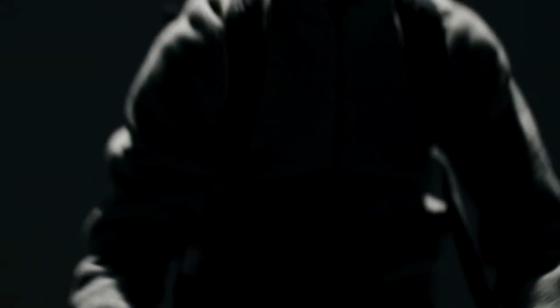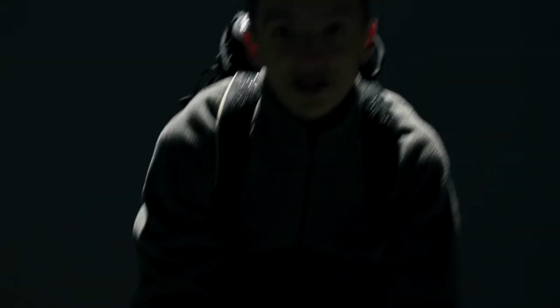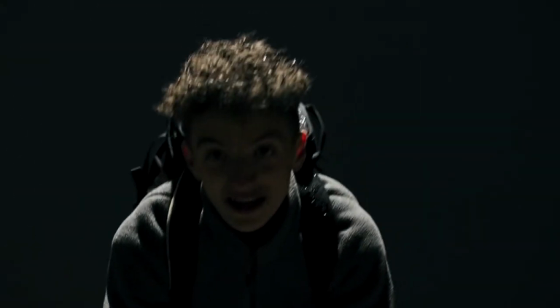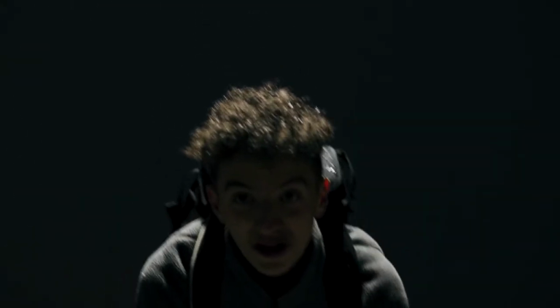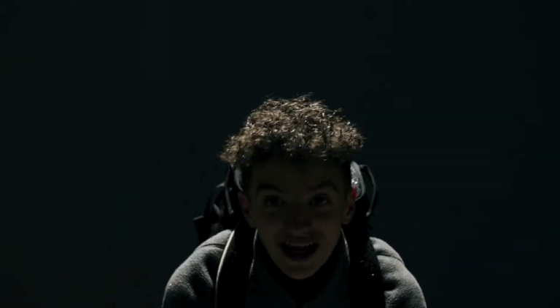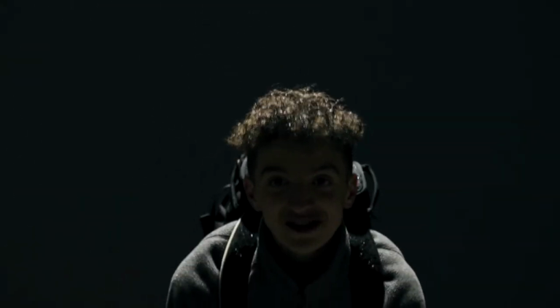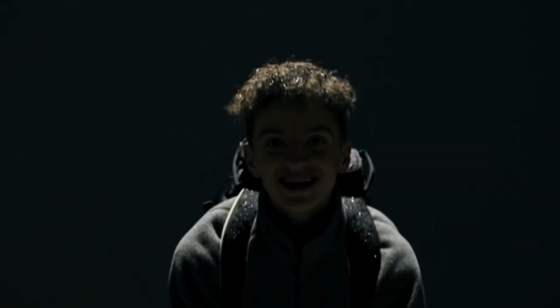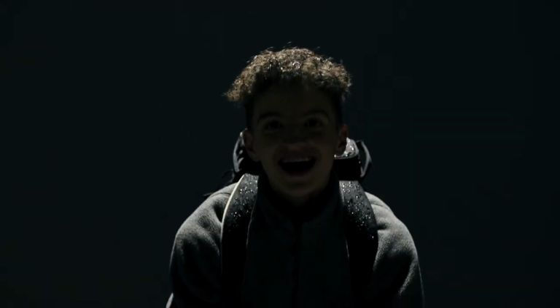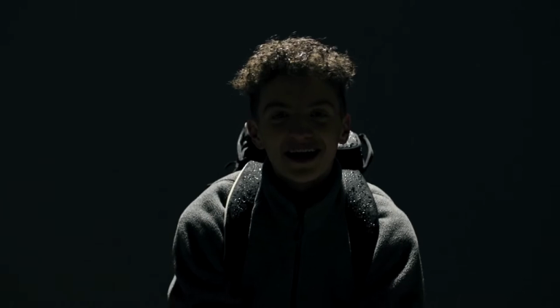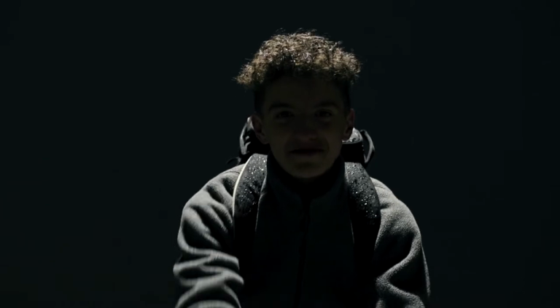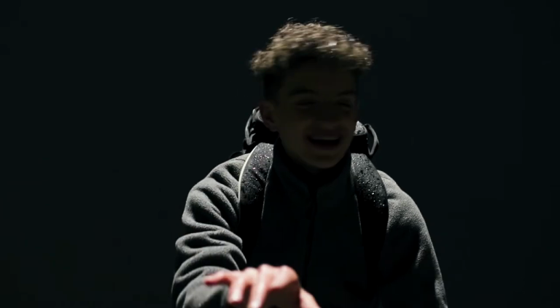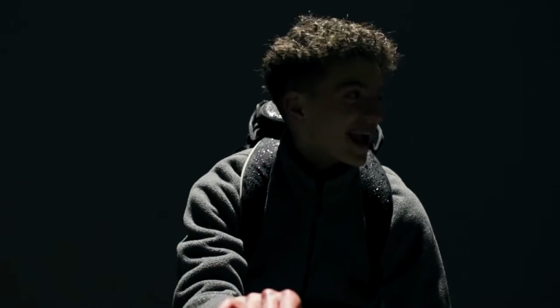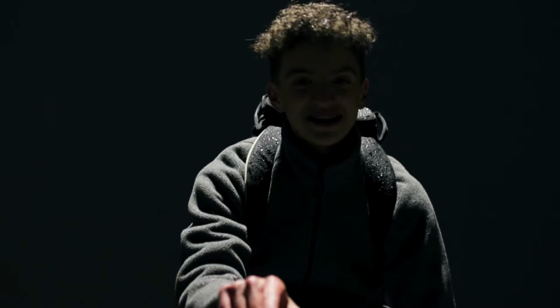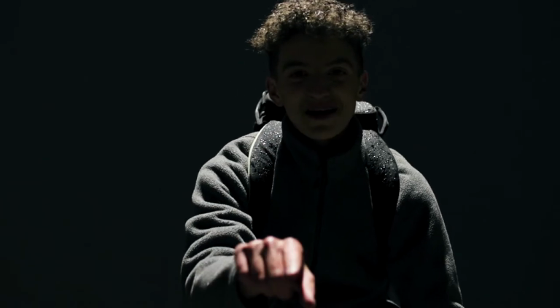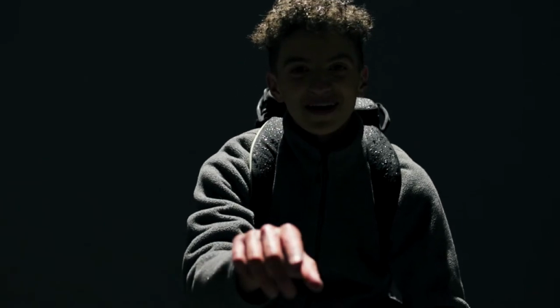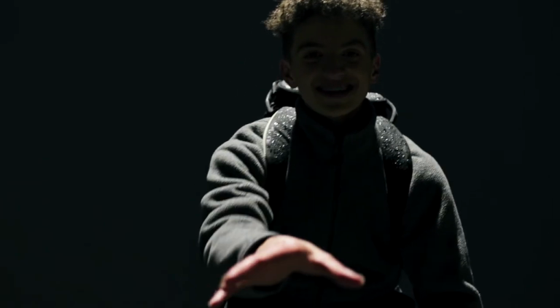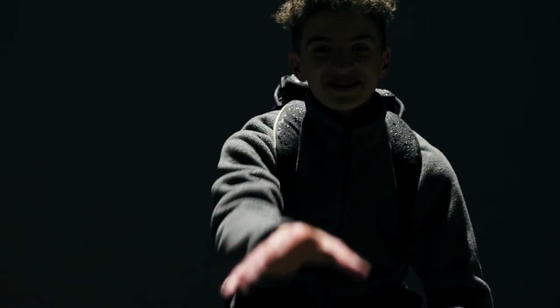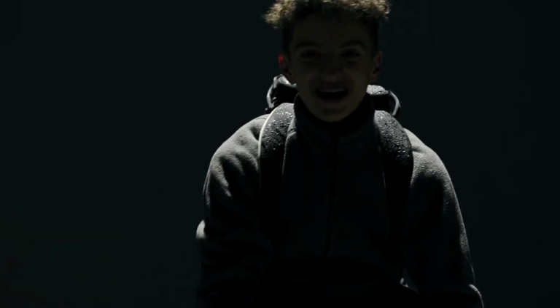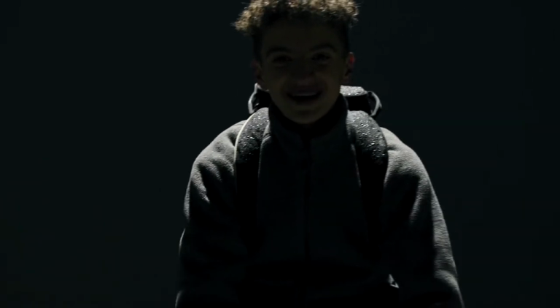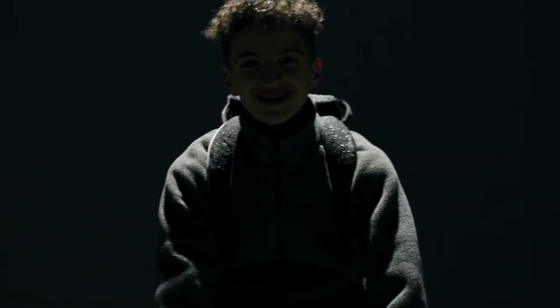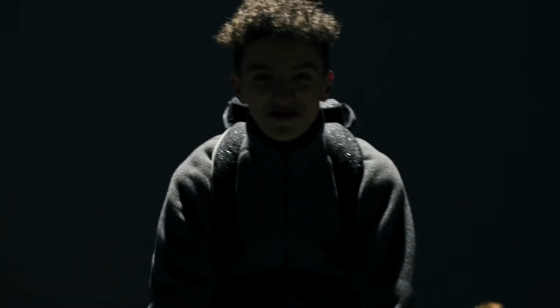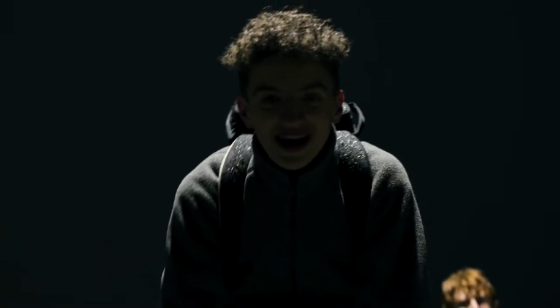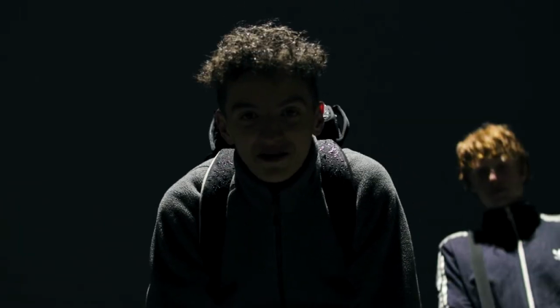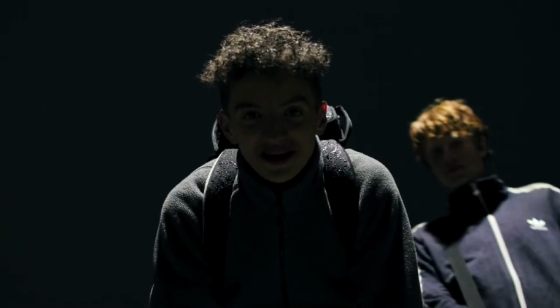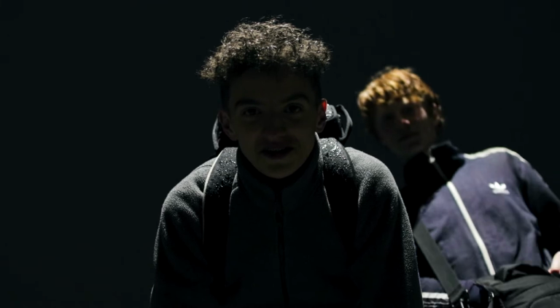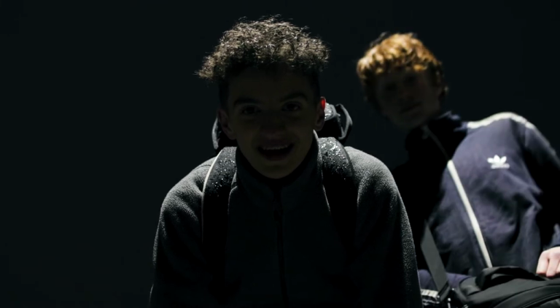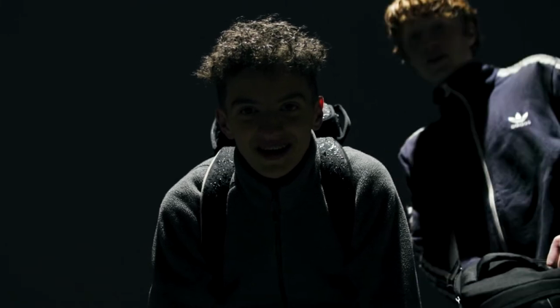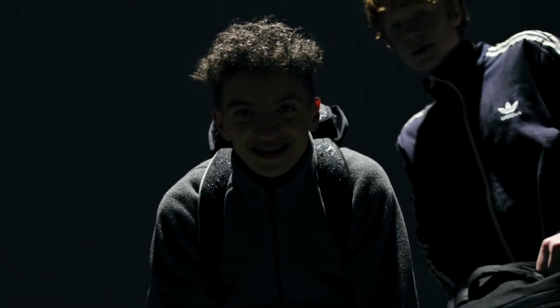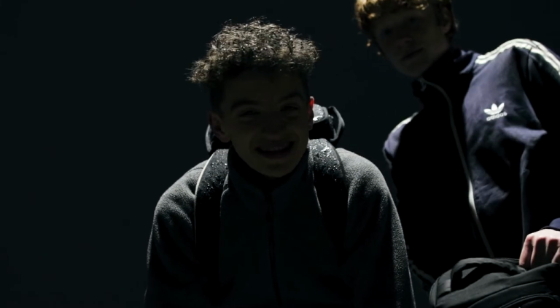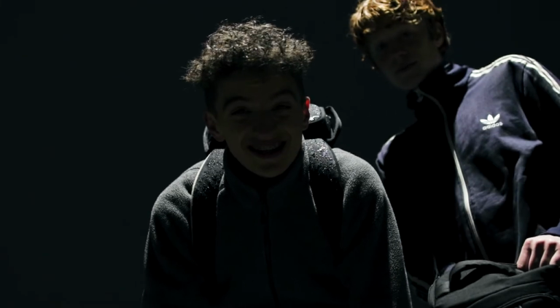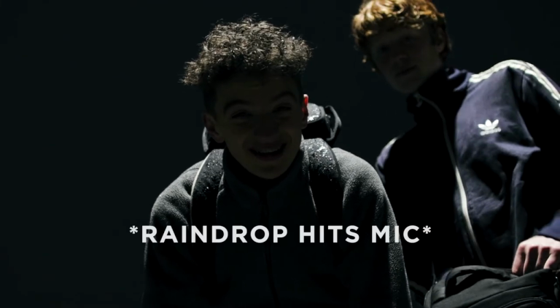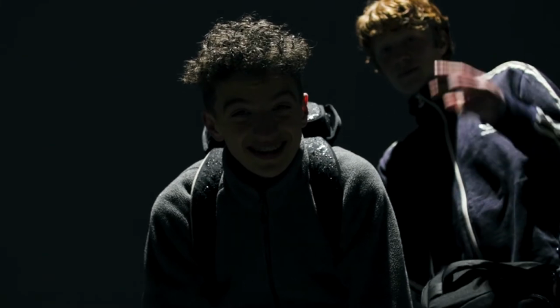We just made it to the location. I got my camera set up on just this little tripod, so it's a bit weird. Now we're gonna start shooting and I'll get some sick shots.